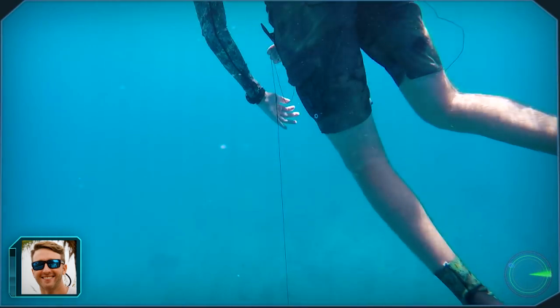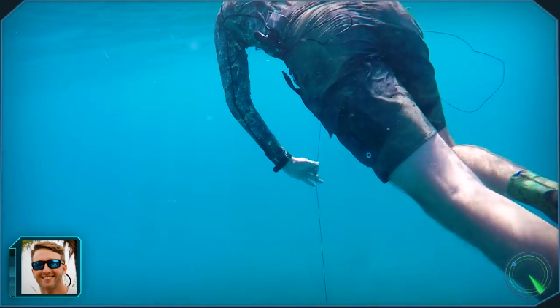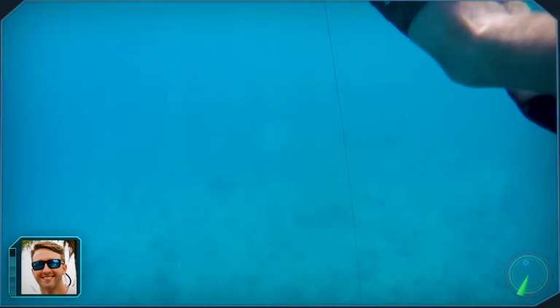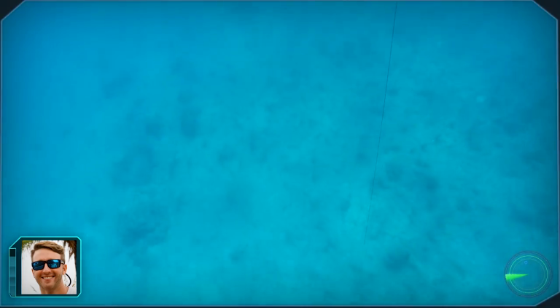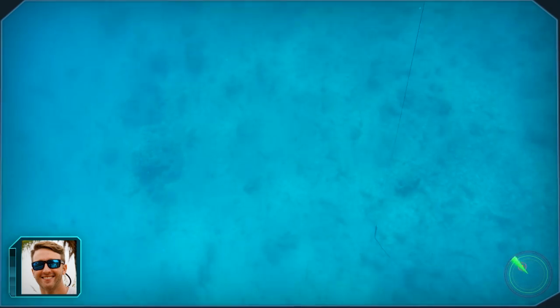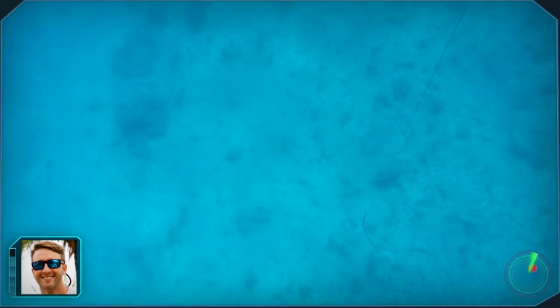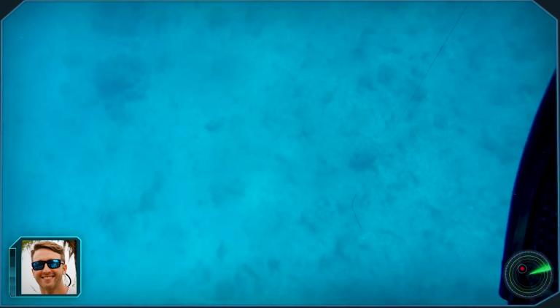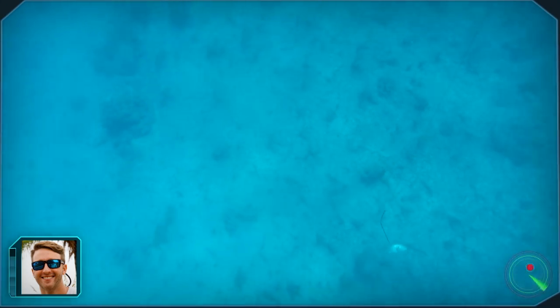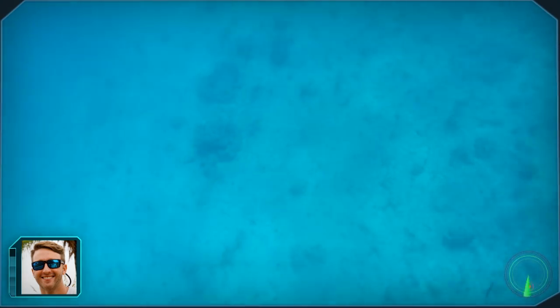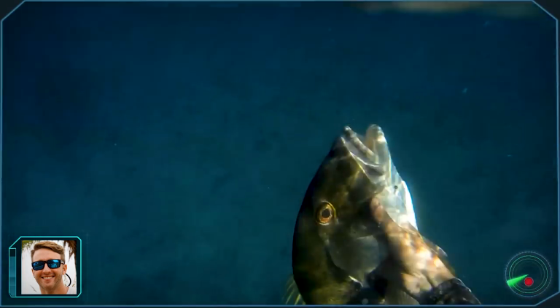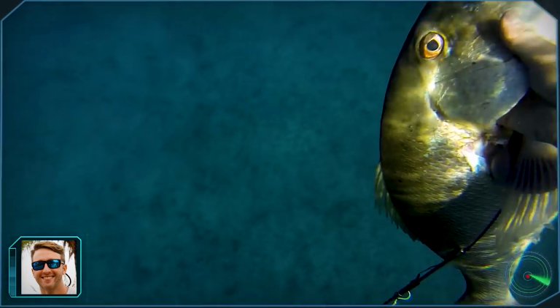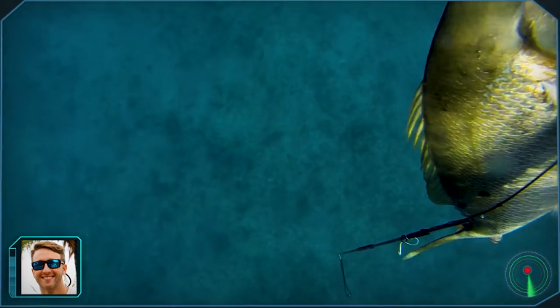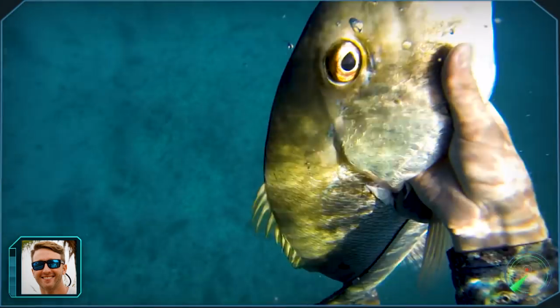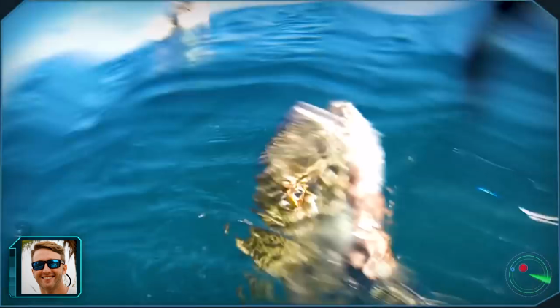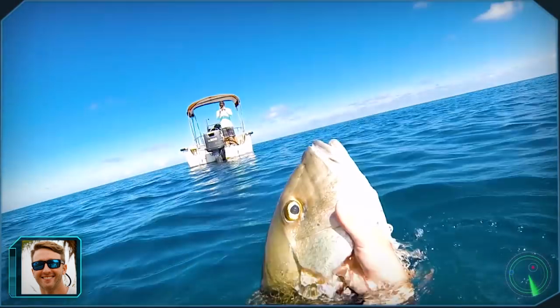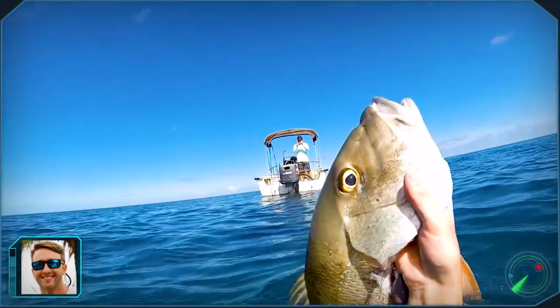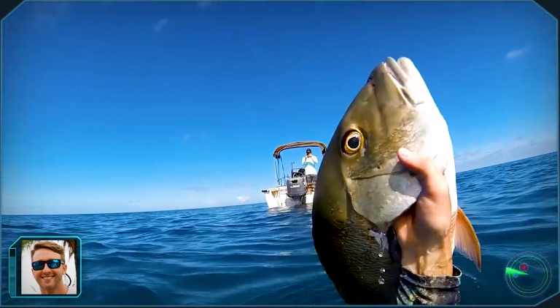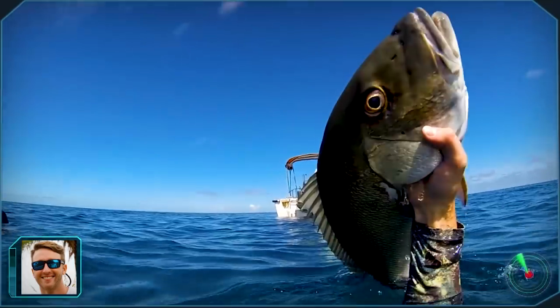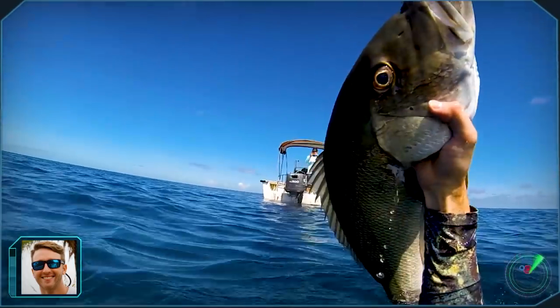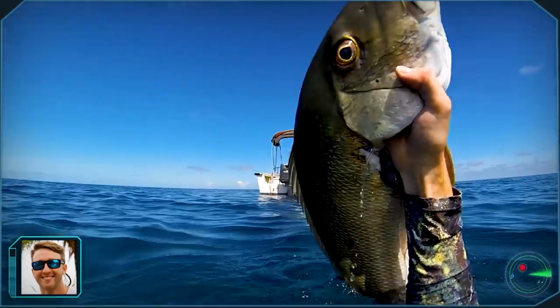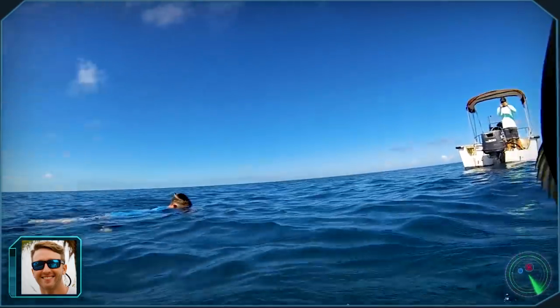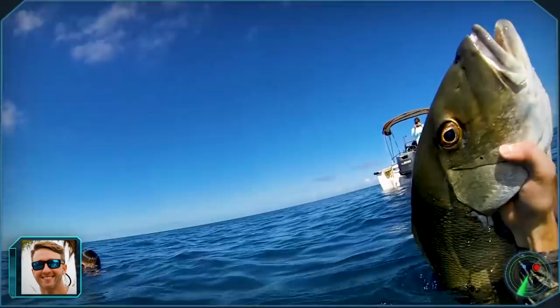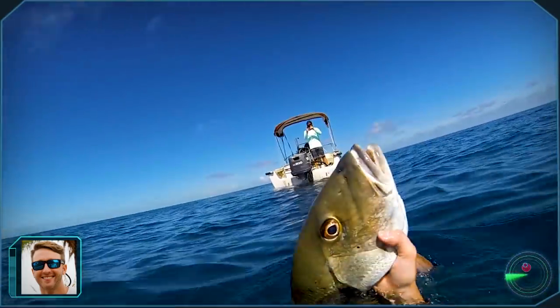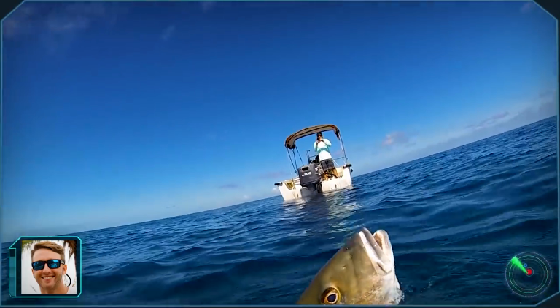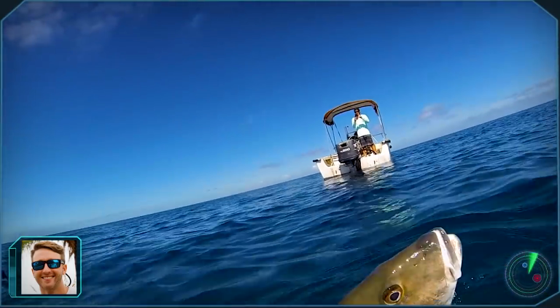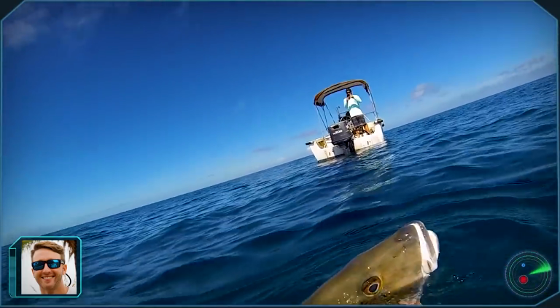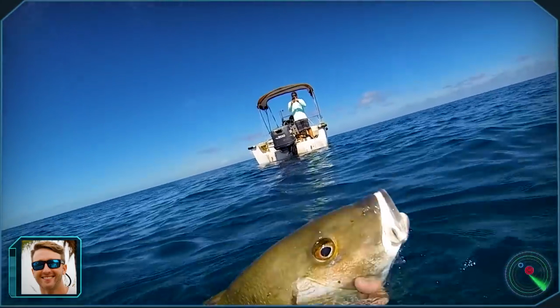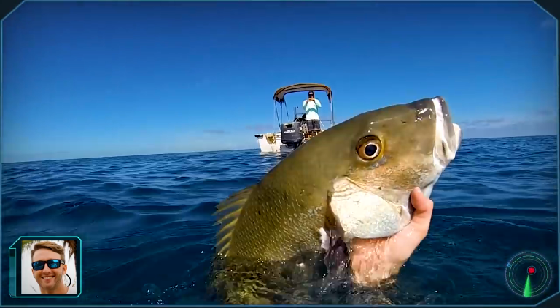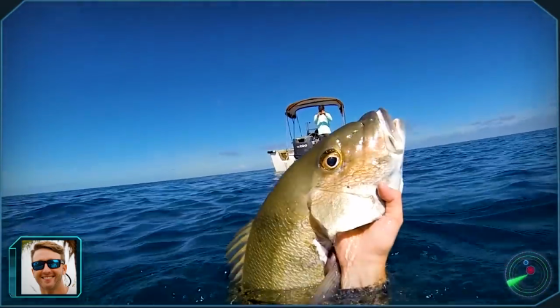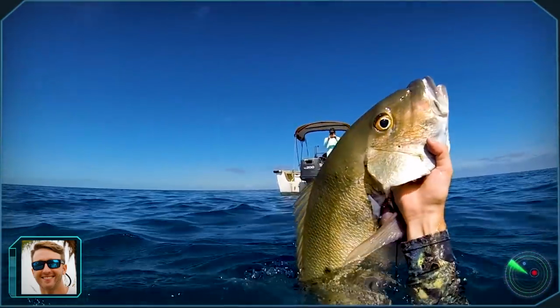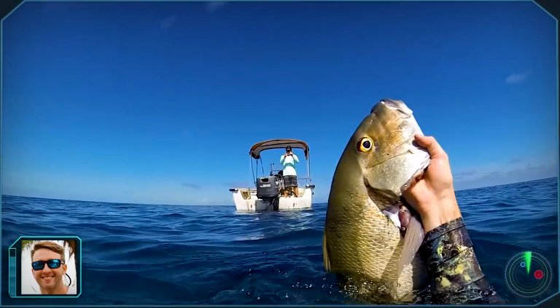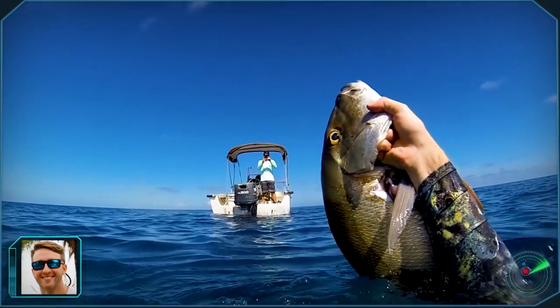After battling the fish for a few minutes on the surface I was finally able to get my hands on him. It was a solid fish weighing around 15 pounds and I was stoked.